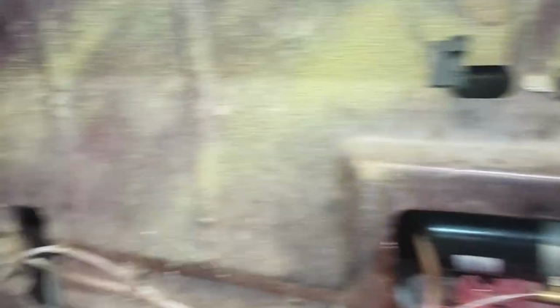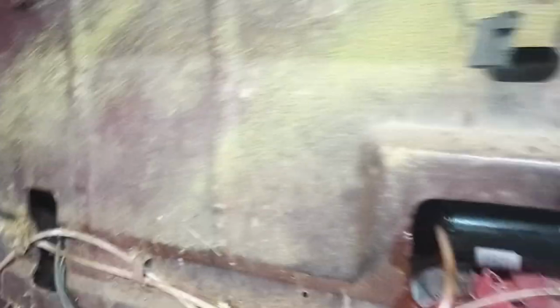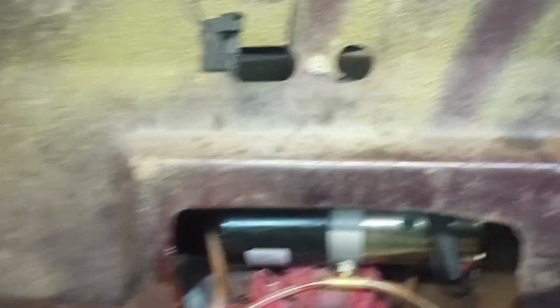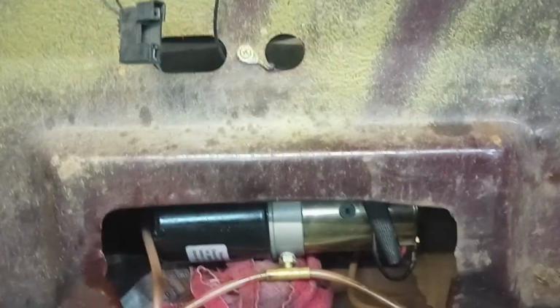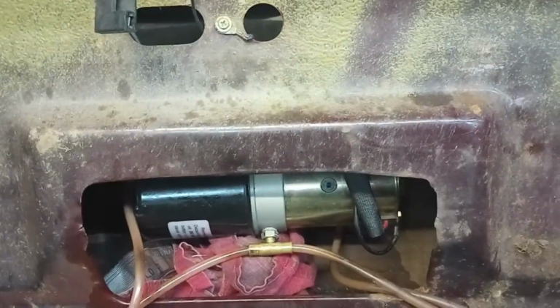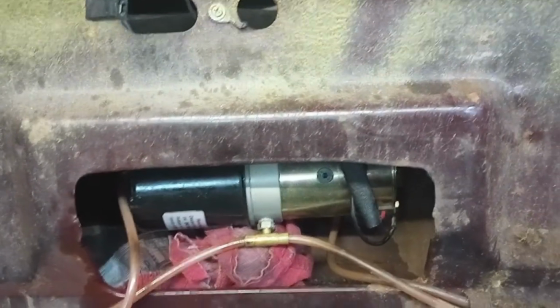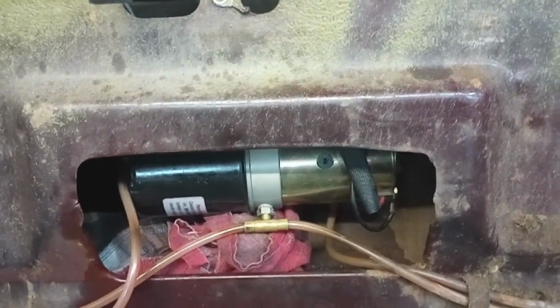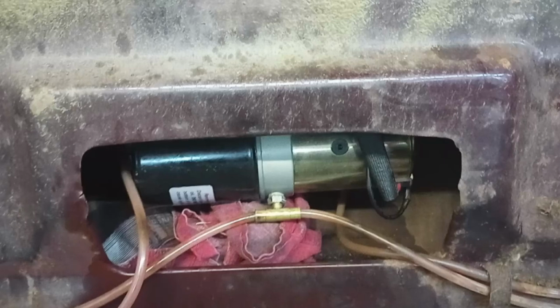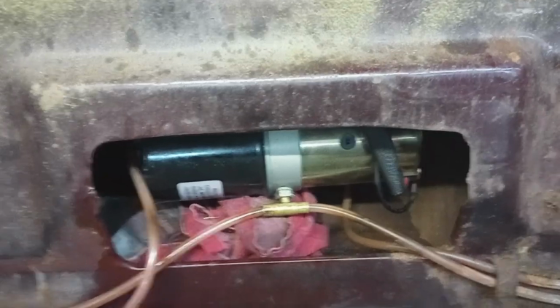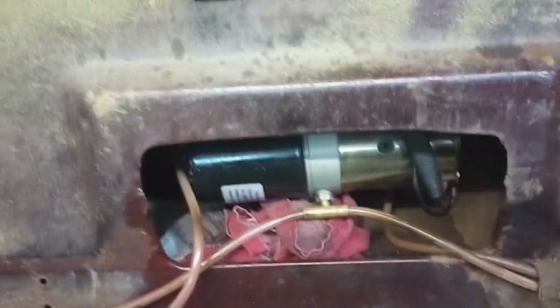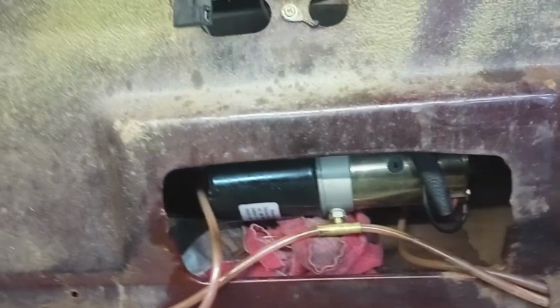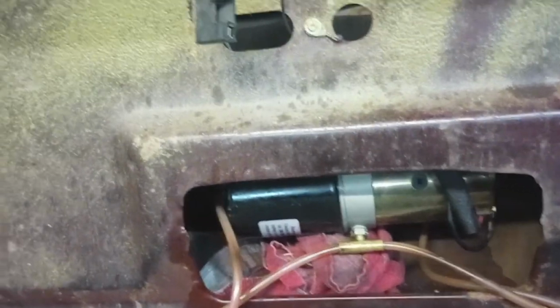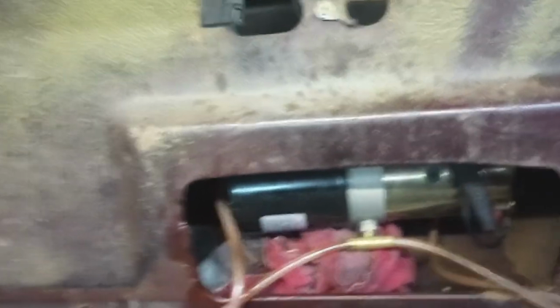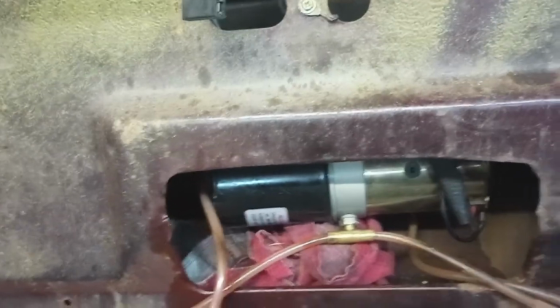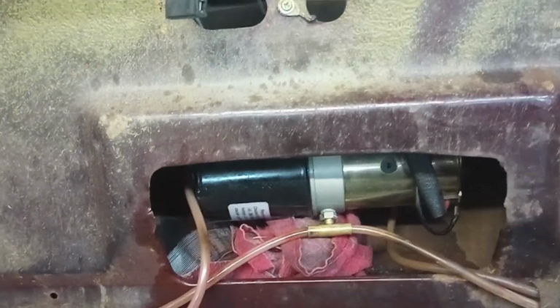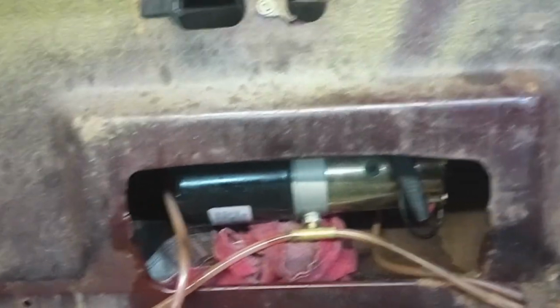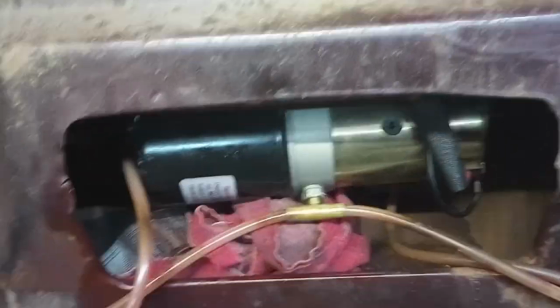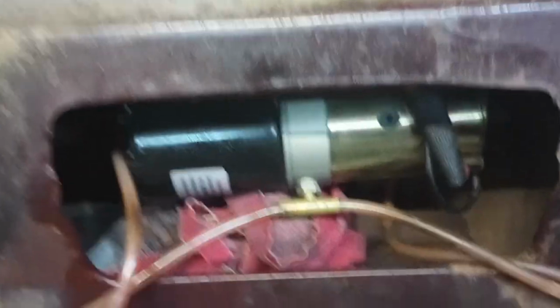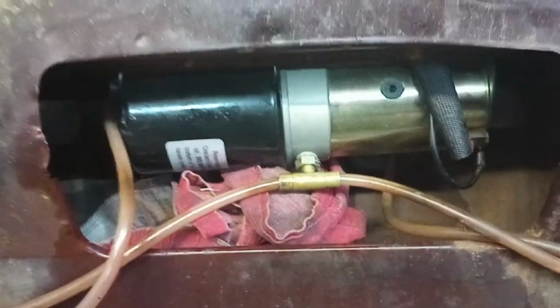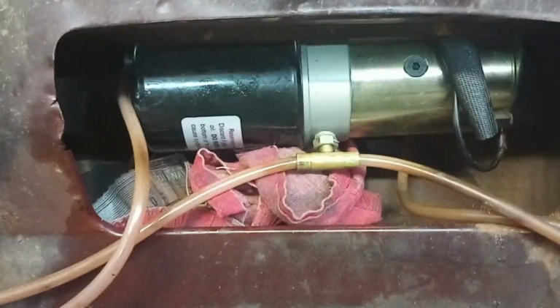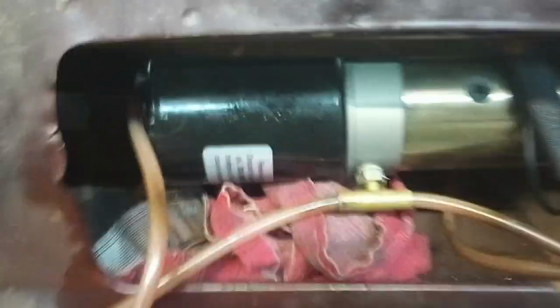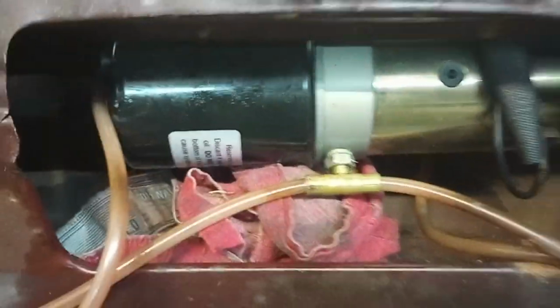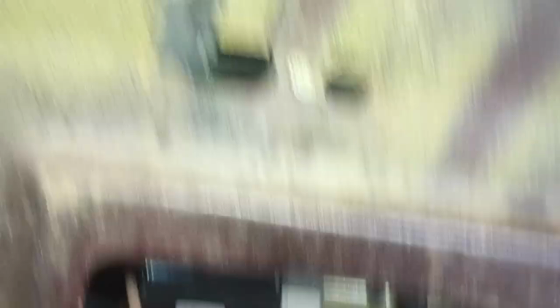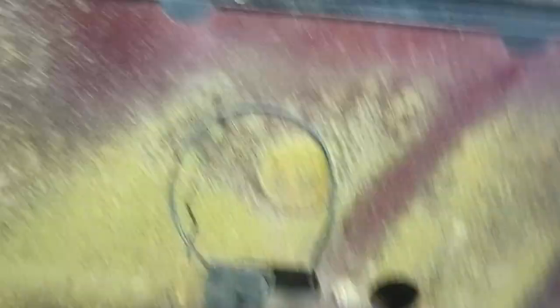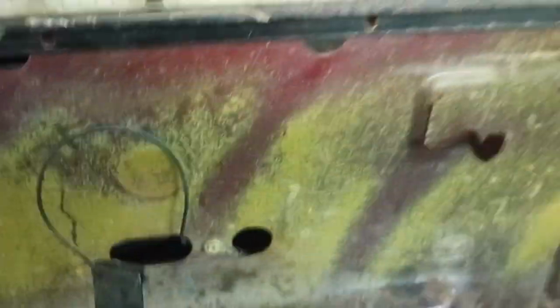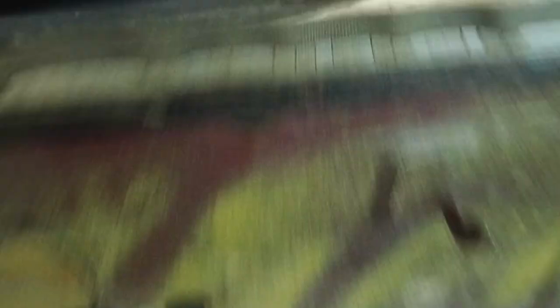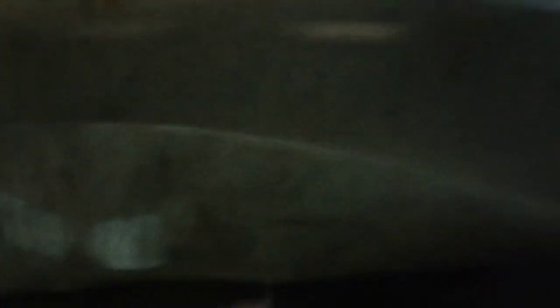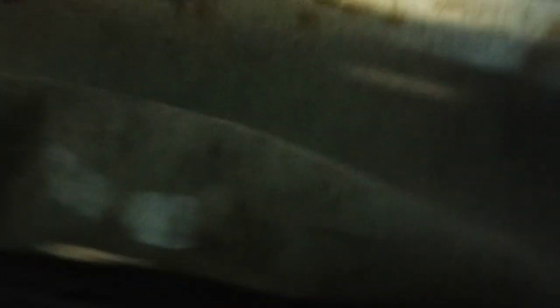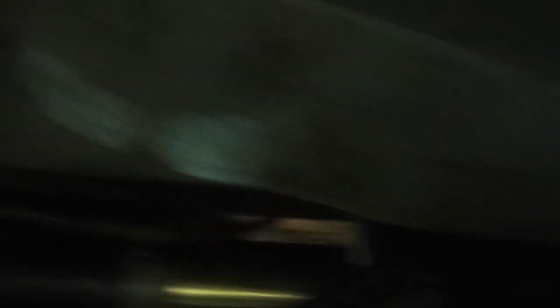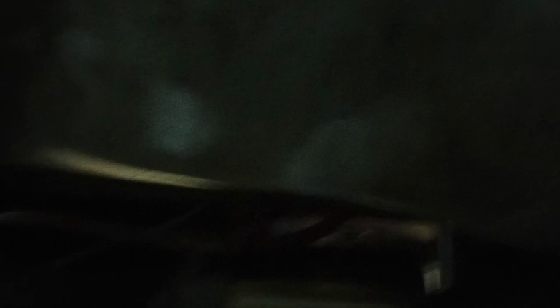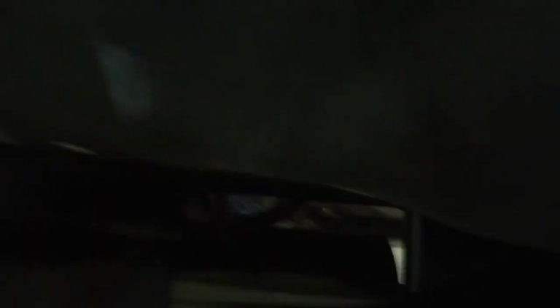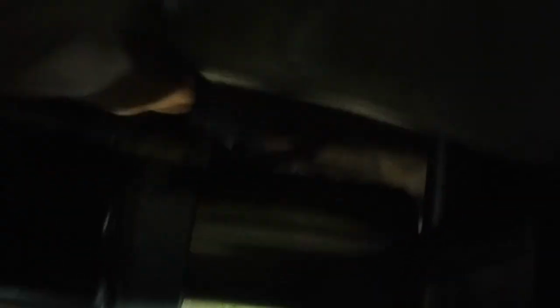Give the motor a rest — they don't want you running it longer than 20 or 30 seconds at a time. You go up, come back down, and let it sit. Even though it's not under load, I didn't want to risk burning it out. But it worked great, and you can see in here.